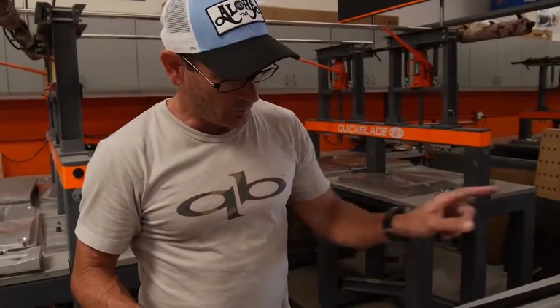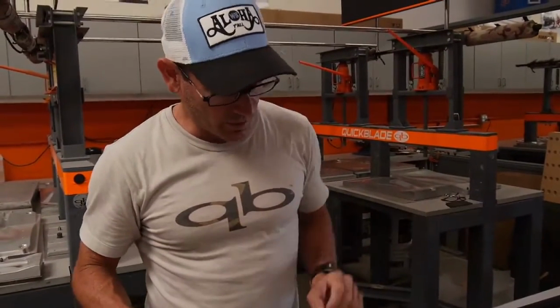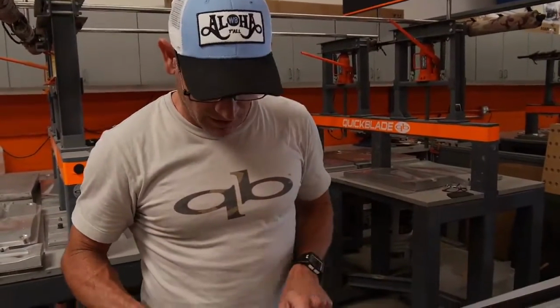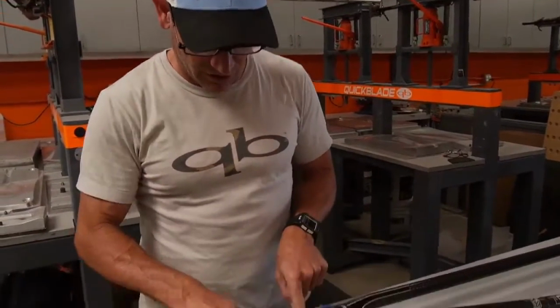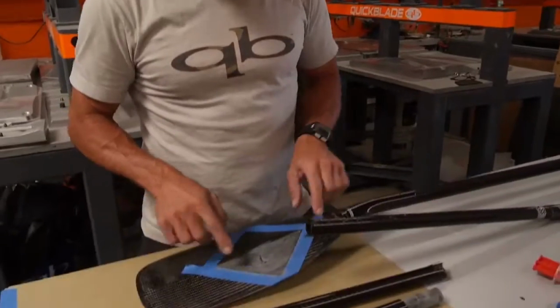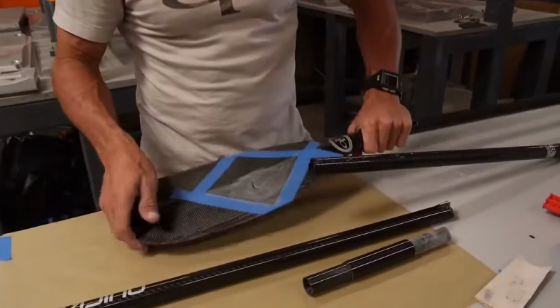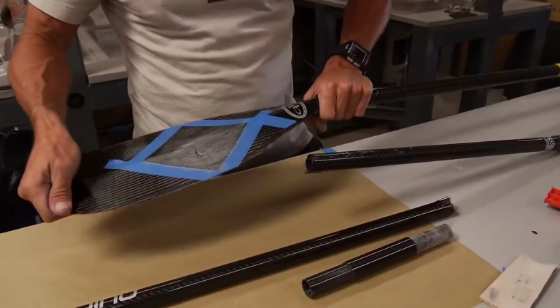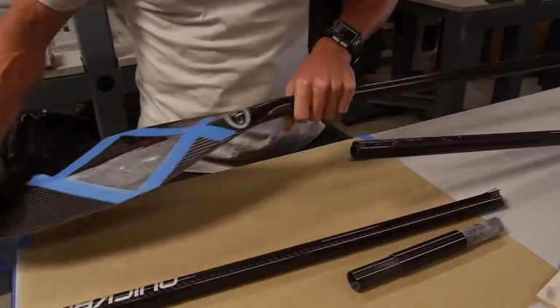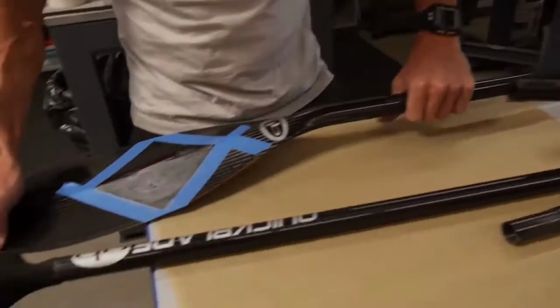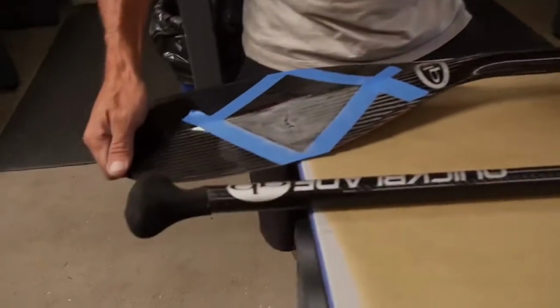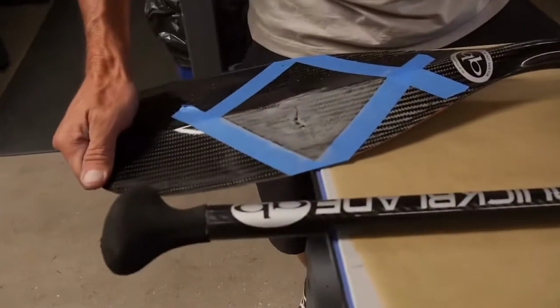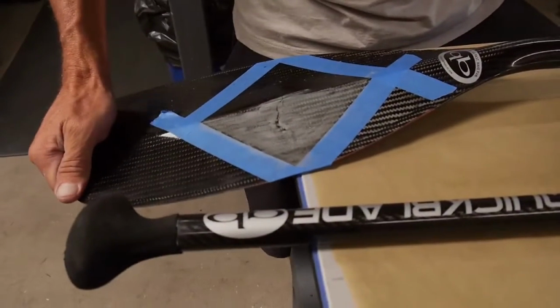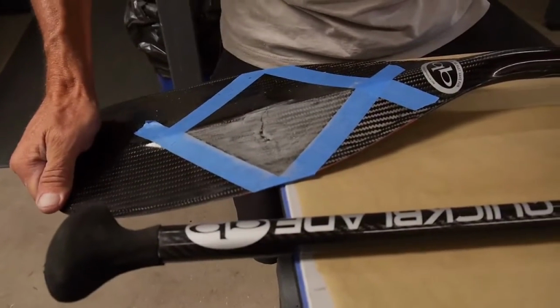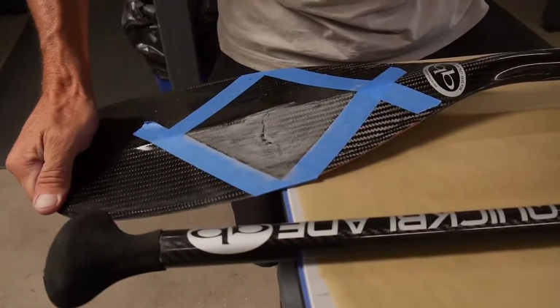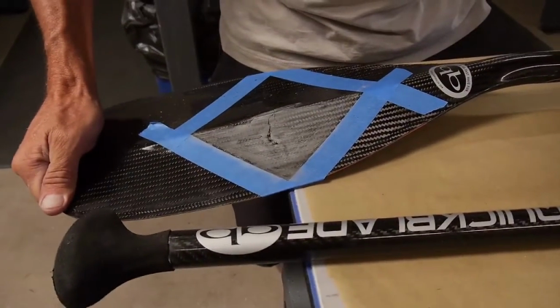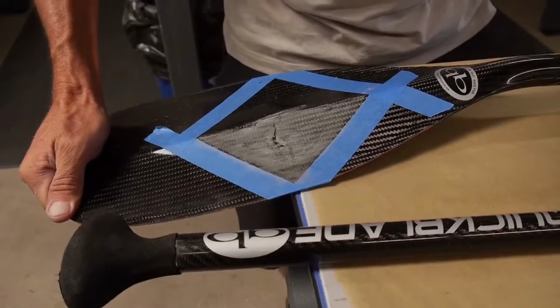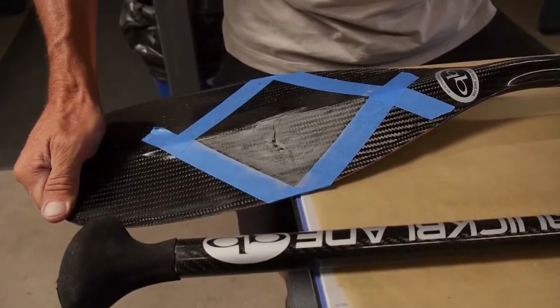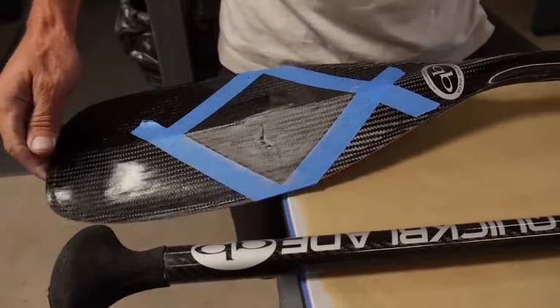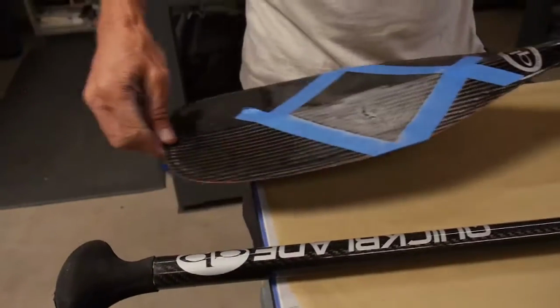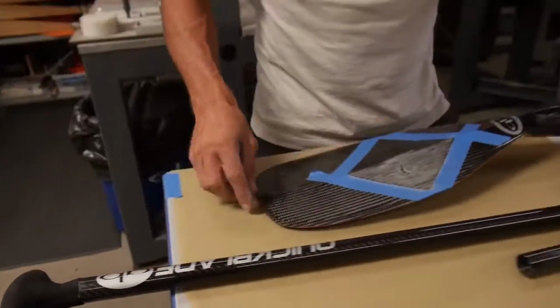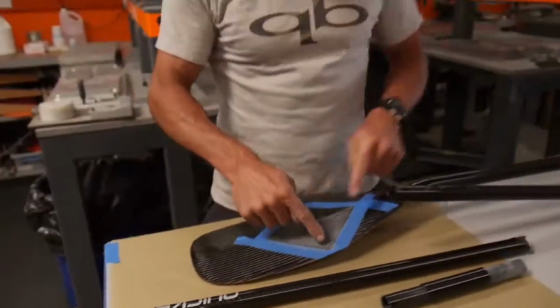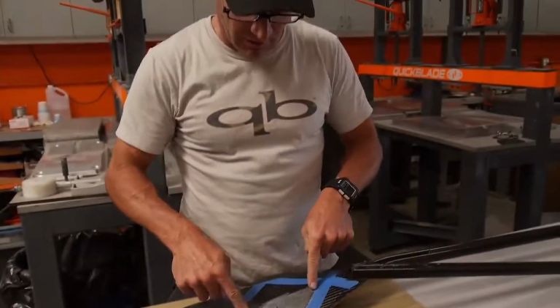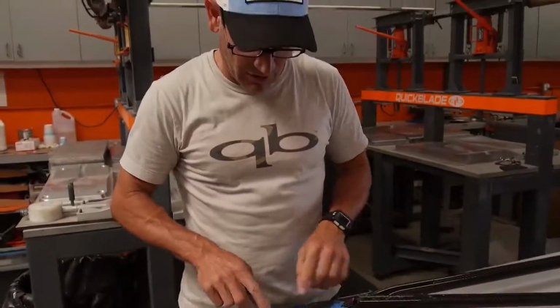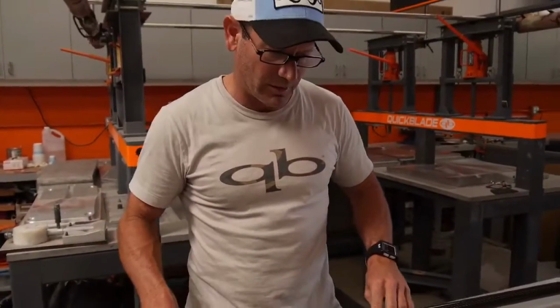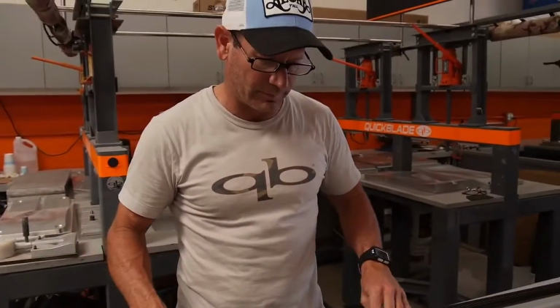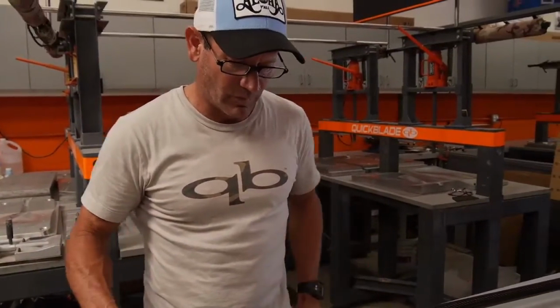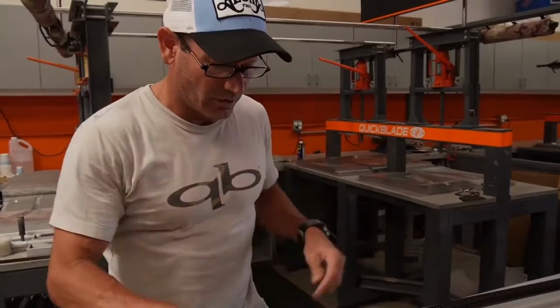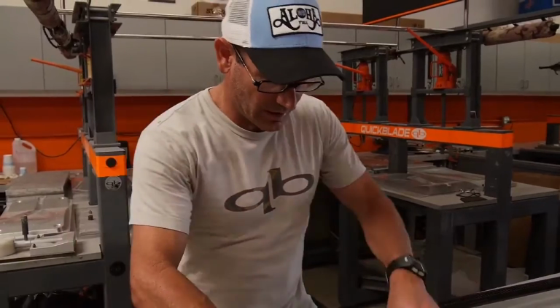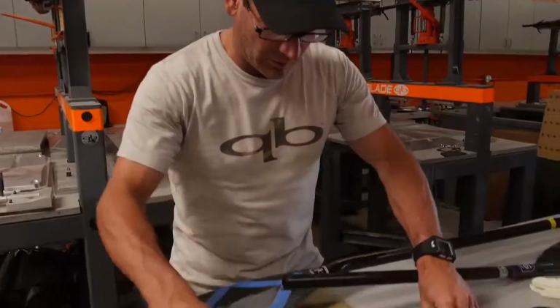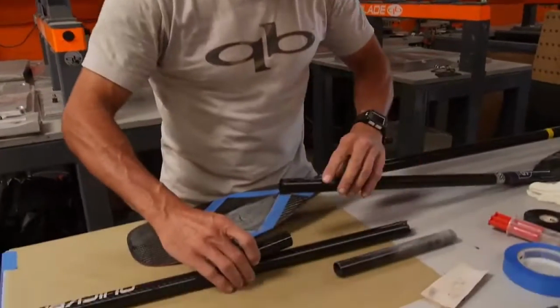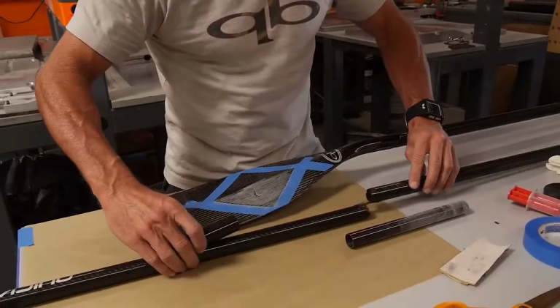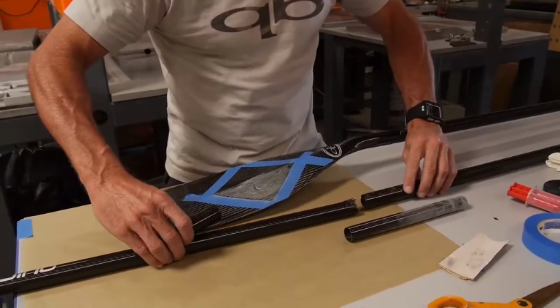With this composite patch kit I'm going to show you how to repair a crack. You can see this paddle got smashed or crushed somehow — there's a big crack right in the middle. But that's salvageable. We're going to put a diamond-shaped patch right over that. The first thing we've got to do is line up the two halves.